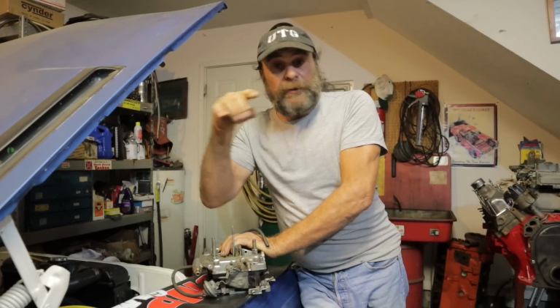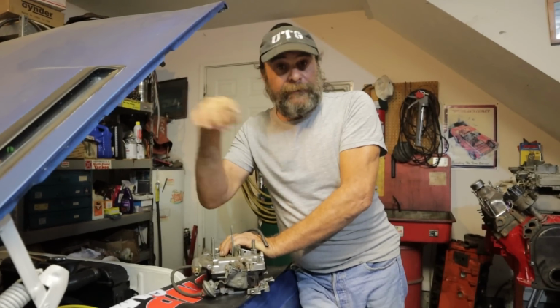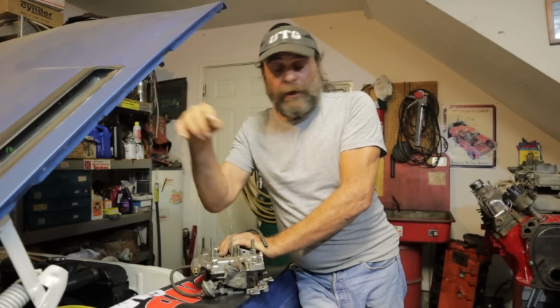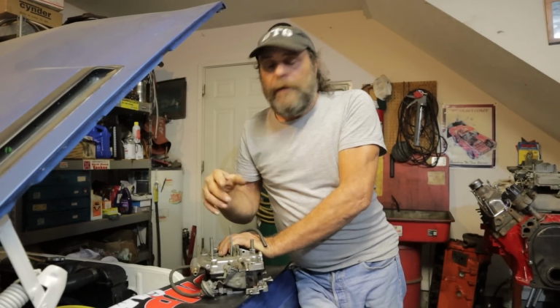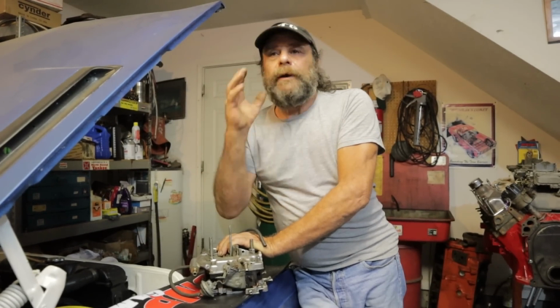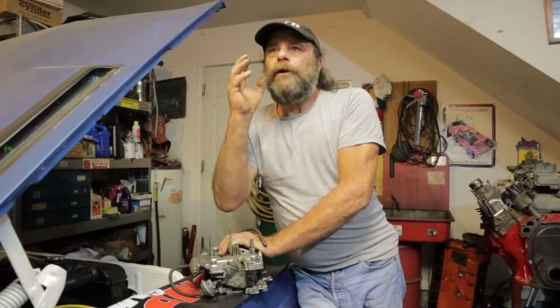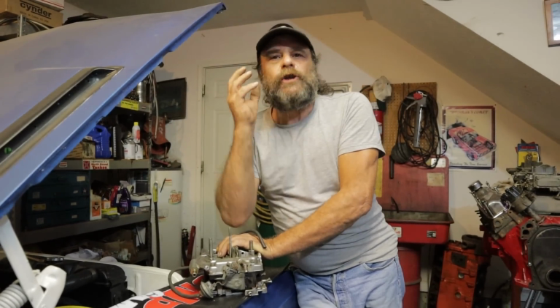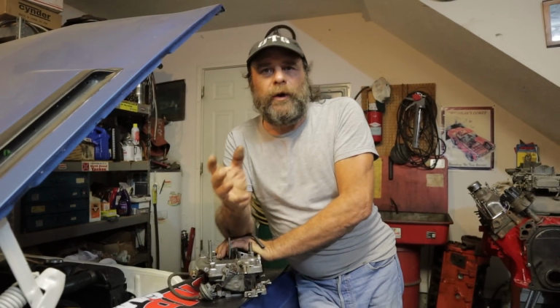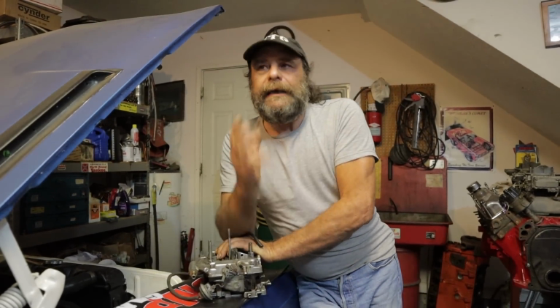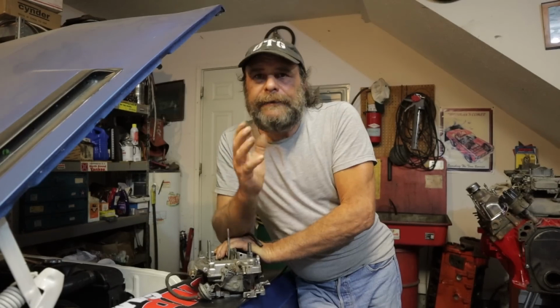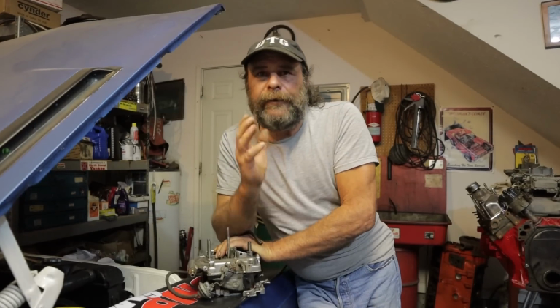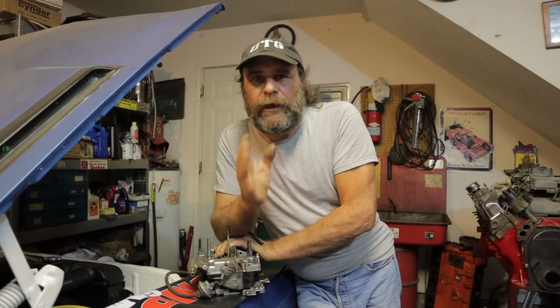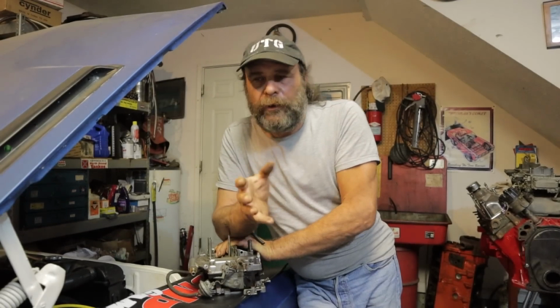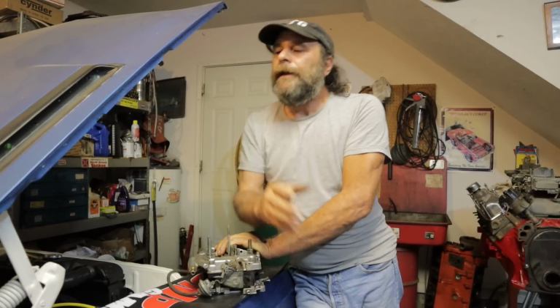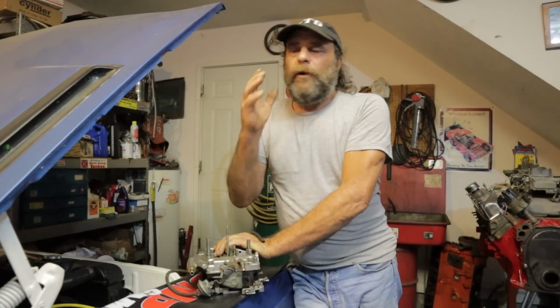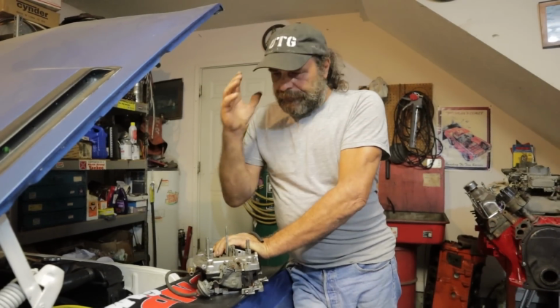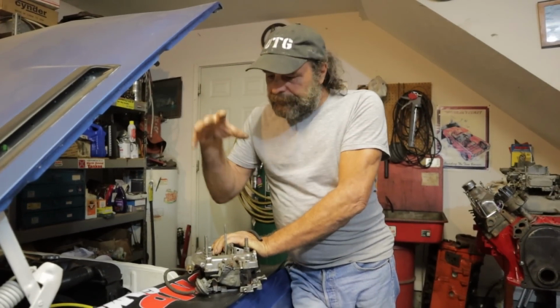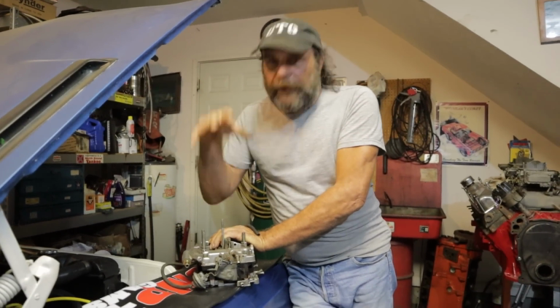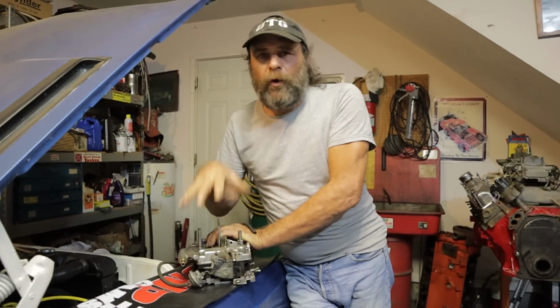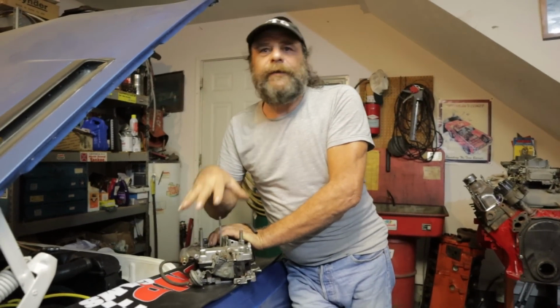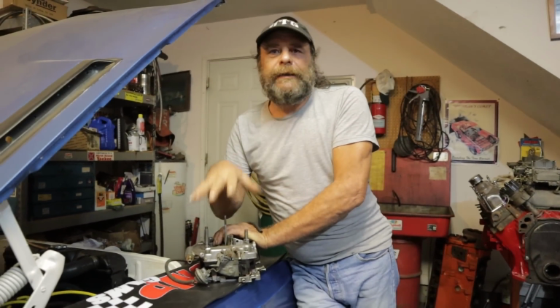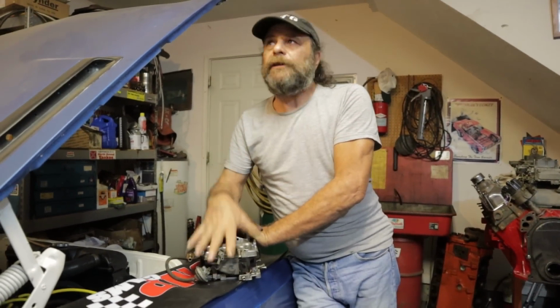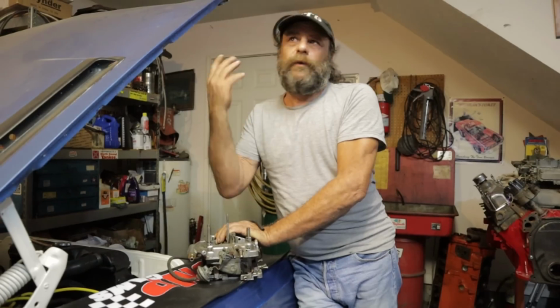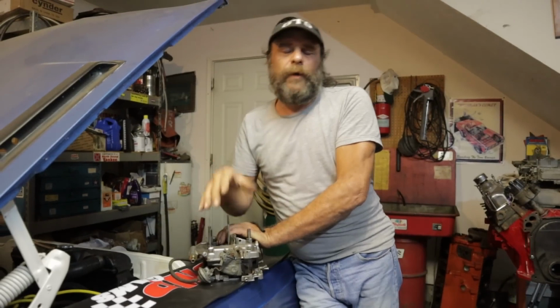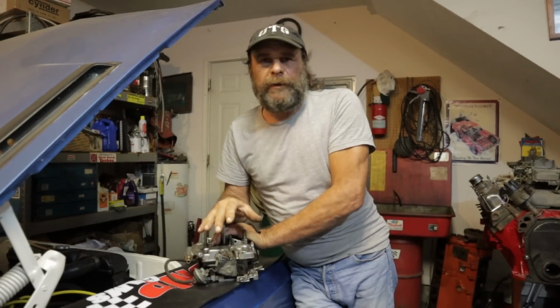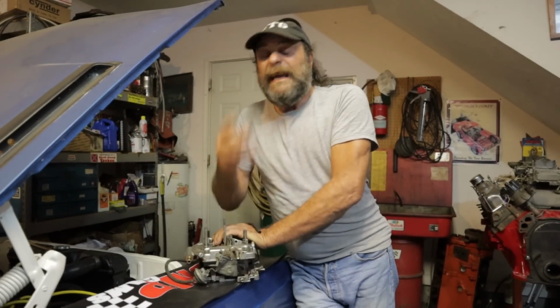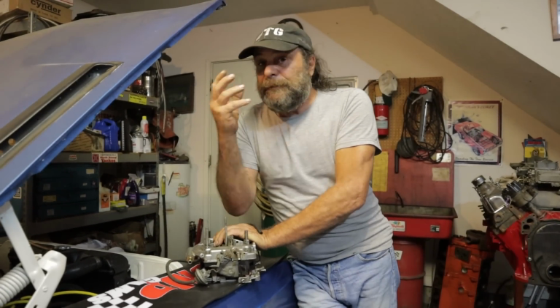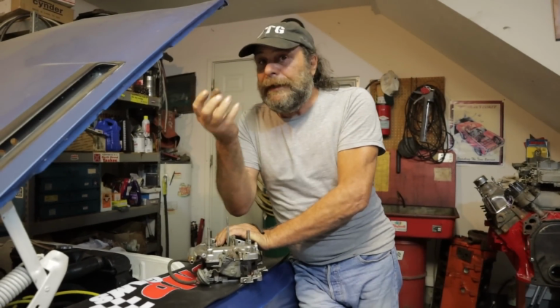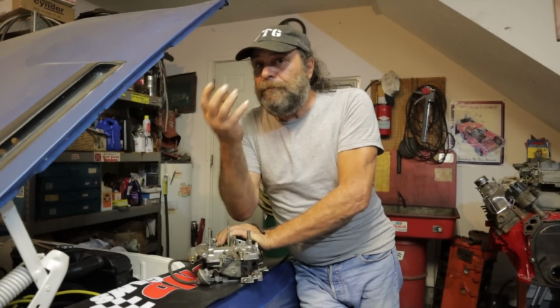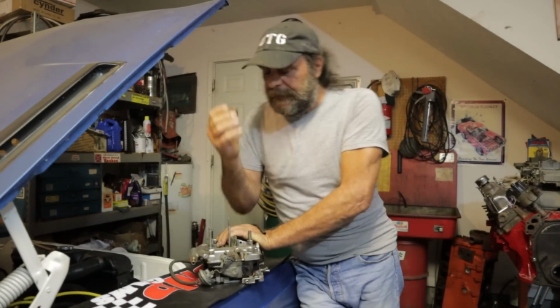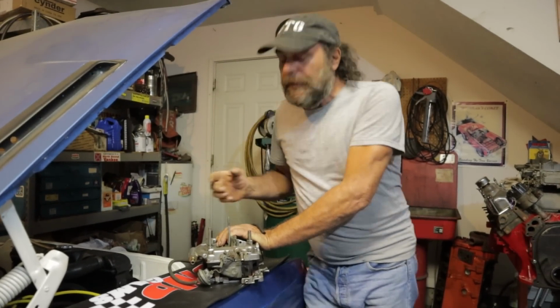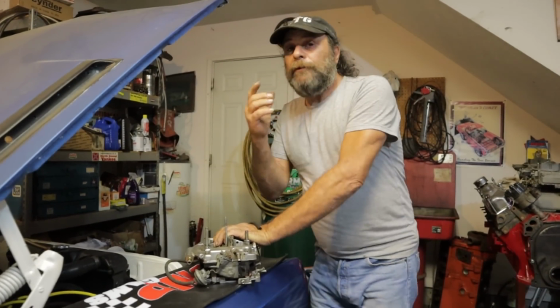But it's the know-it-alls — I can't take the know-it-alls. The thermal quad video we did last week, week before, whatever it was, seems to bring out the best in them.